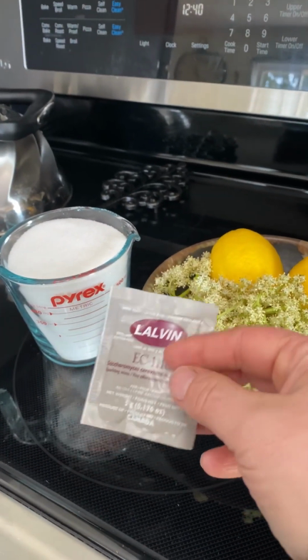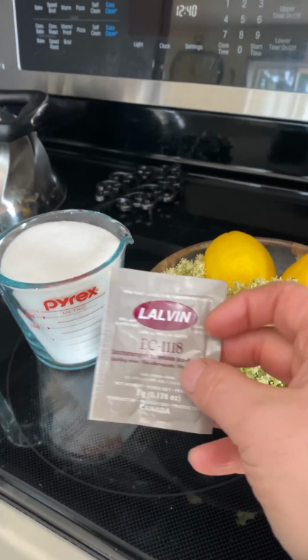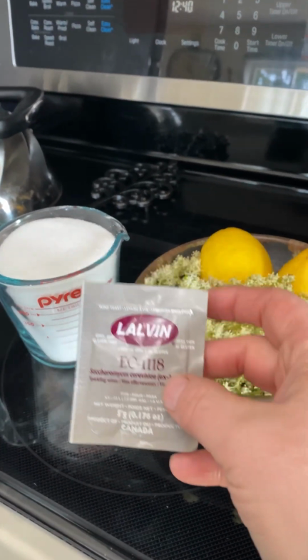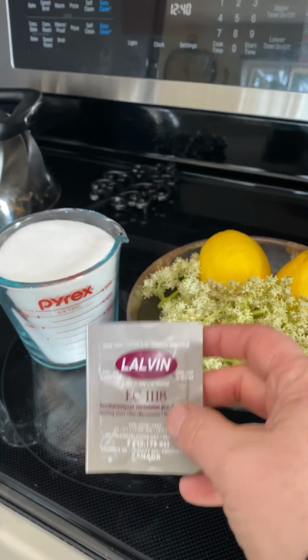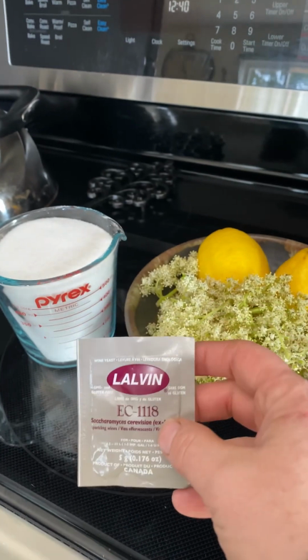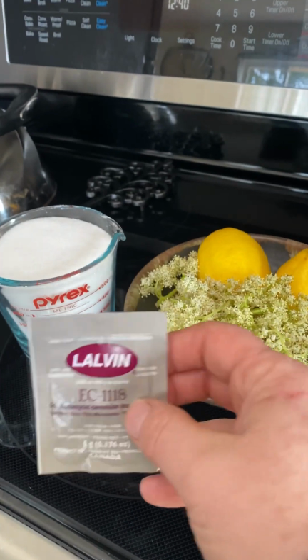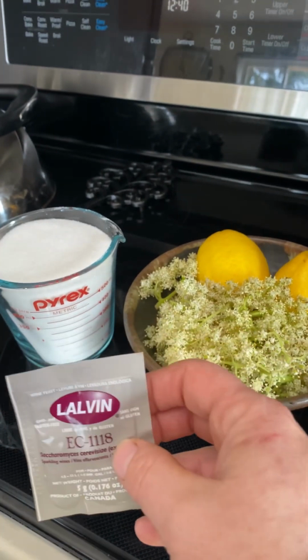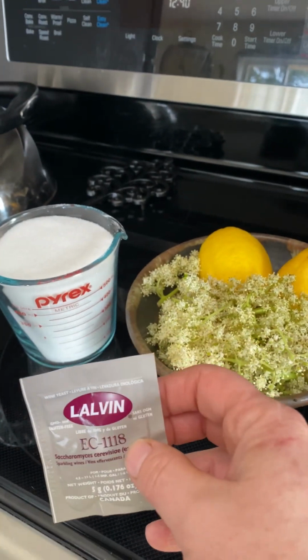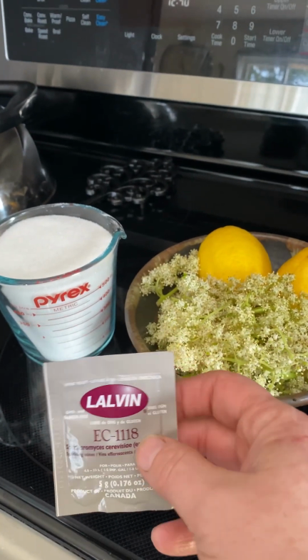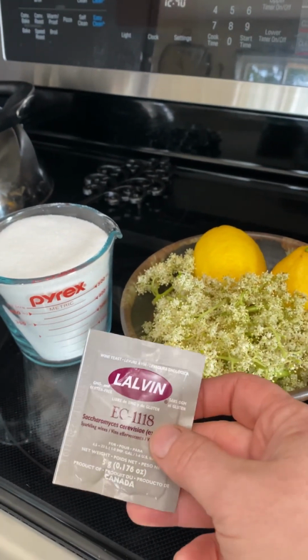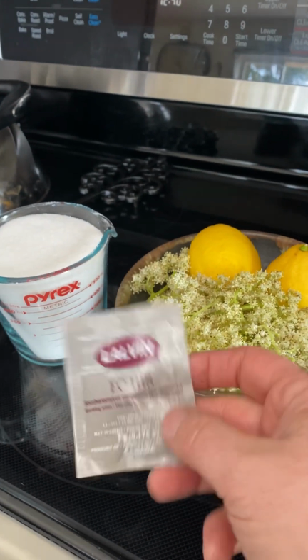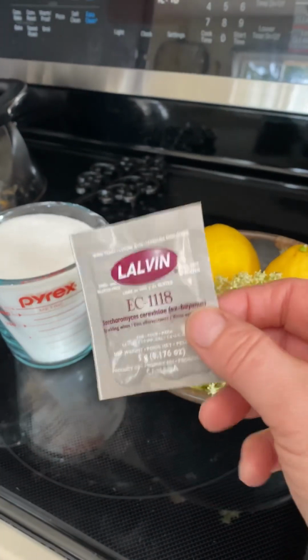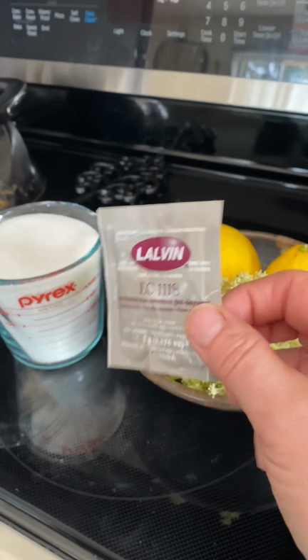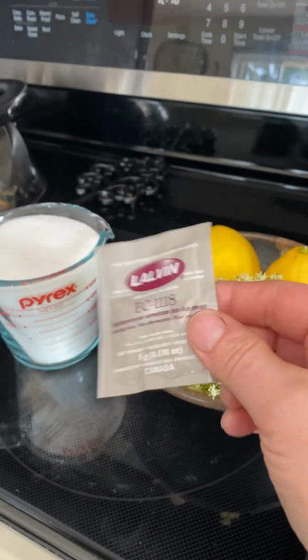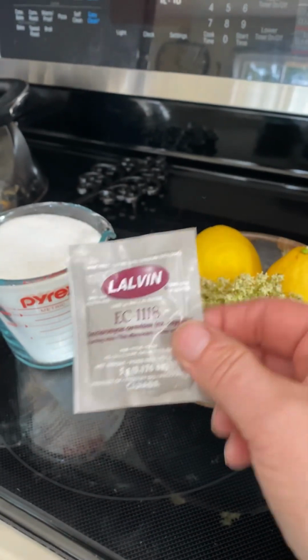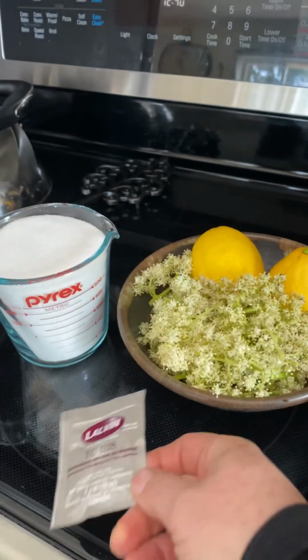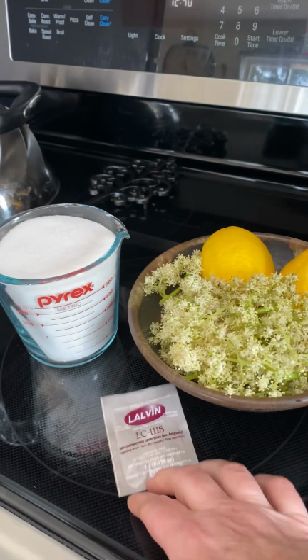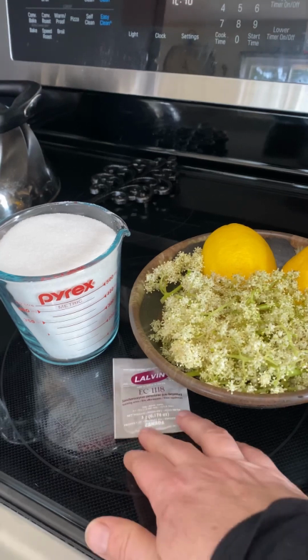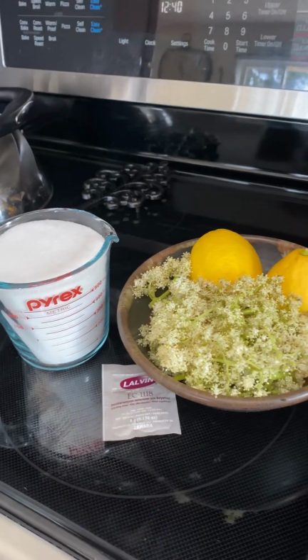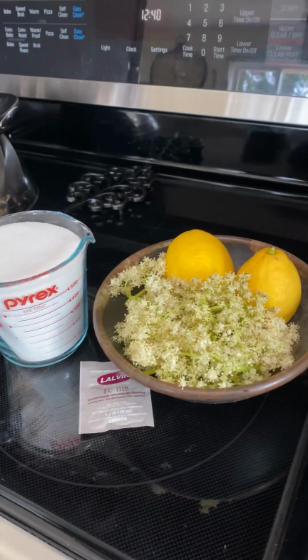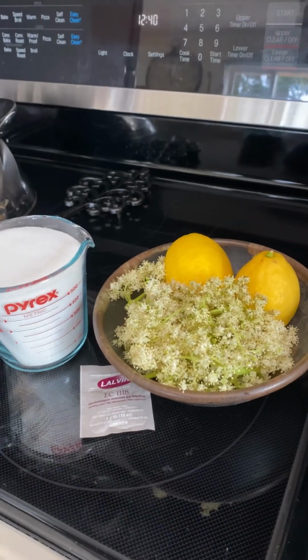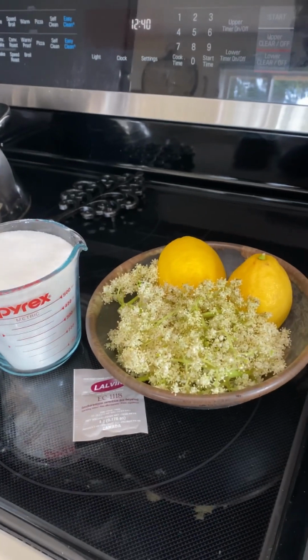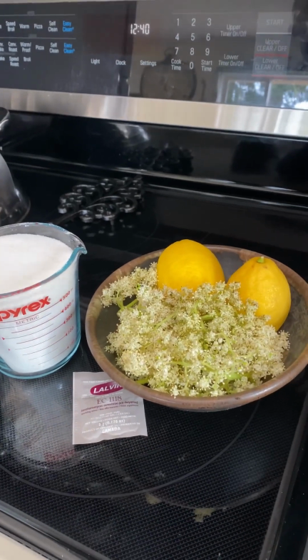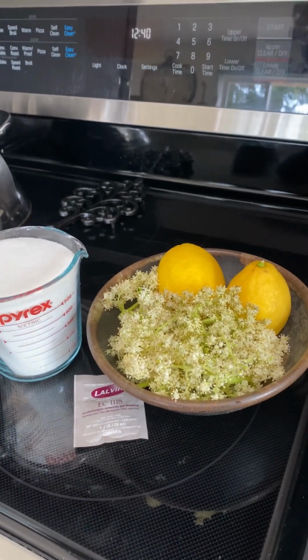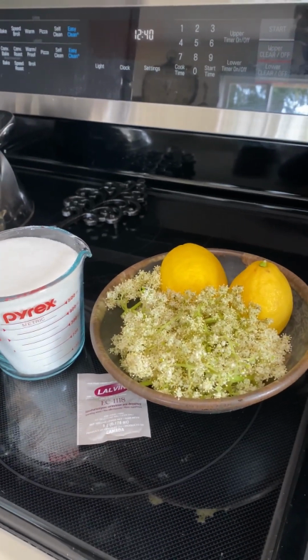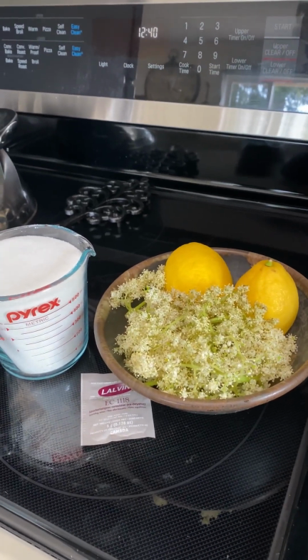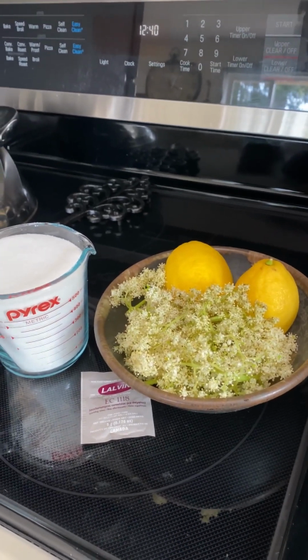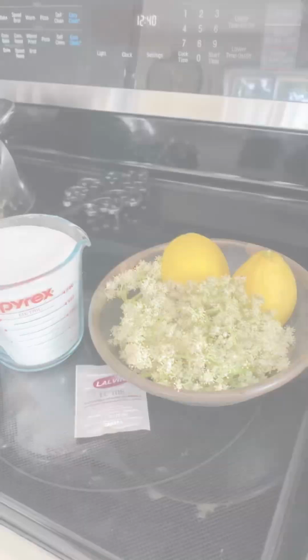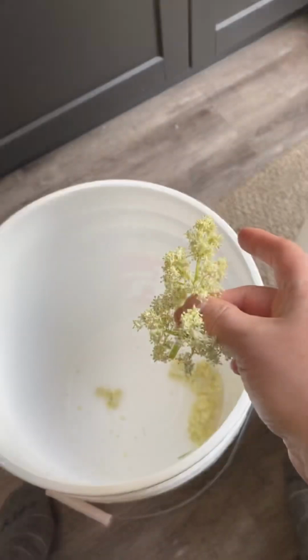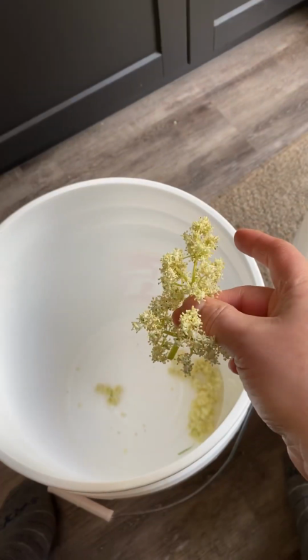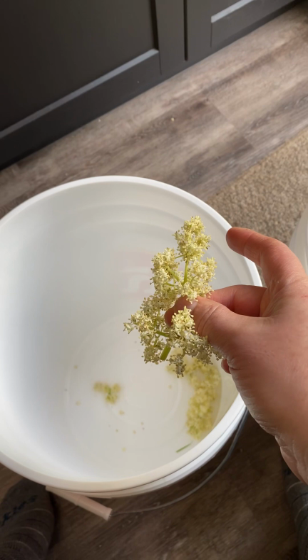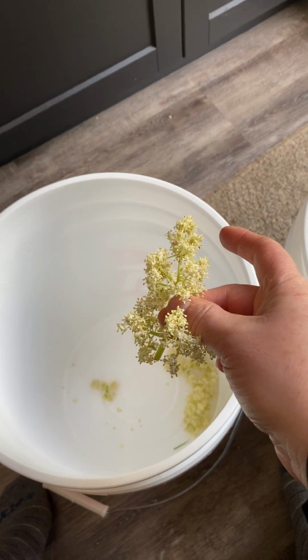People use apple cider vinegar, but I don't have any really pure organic apple cider vinegar around, so I'm actually going to use a starter yeast from a wine store. We've done it before and it works fantastic. So here we go.